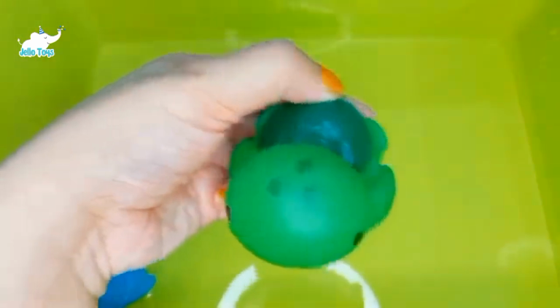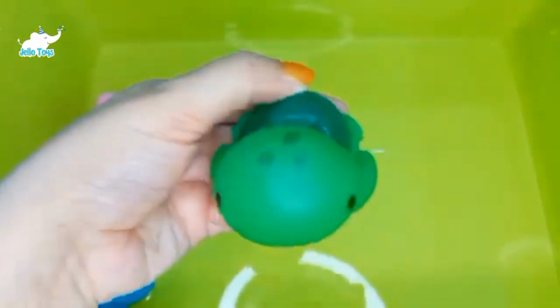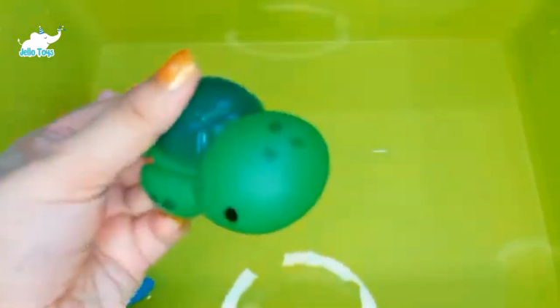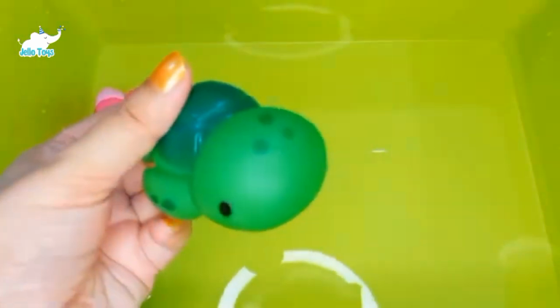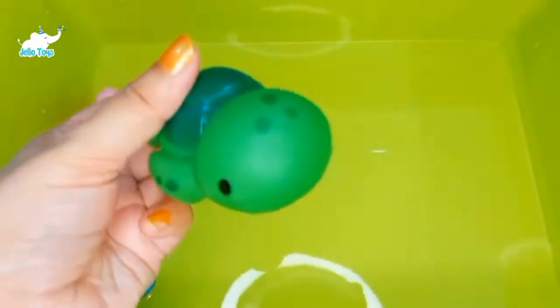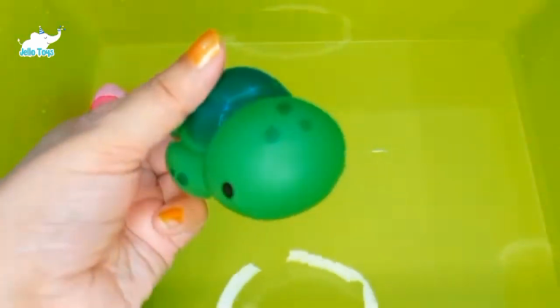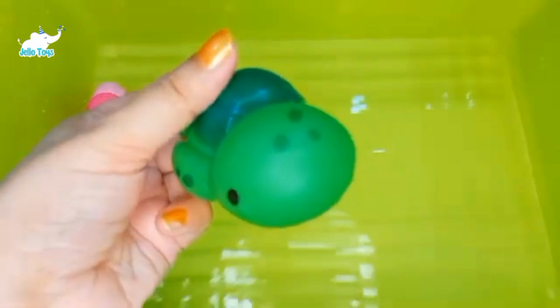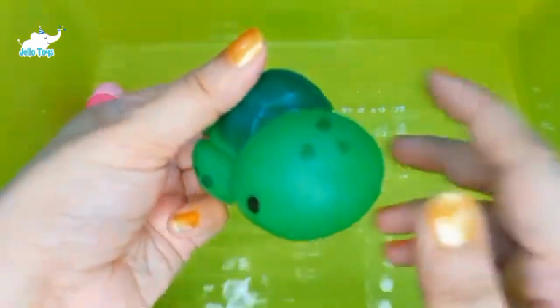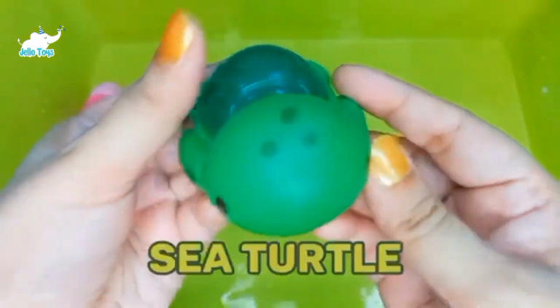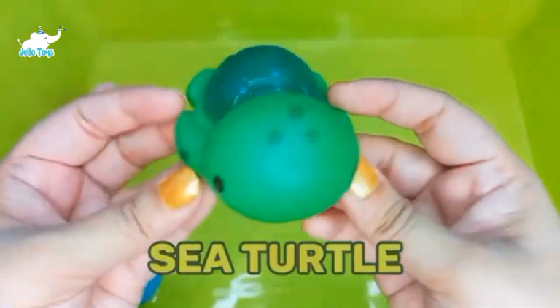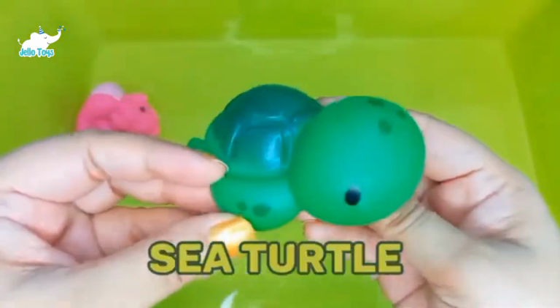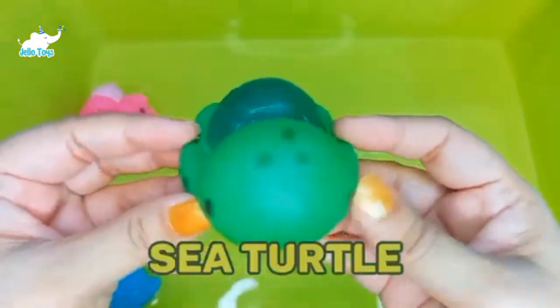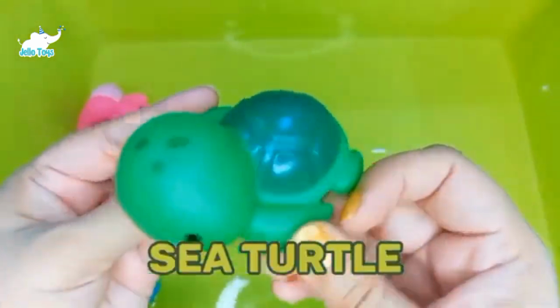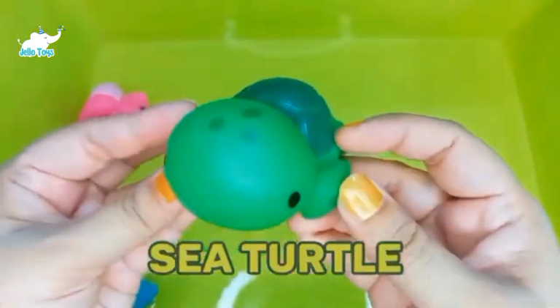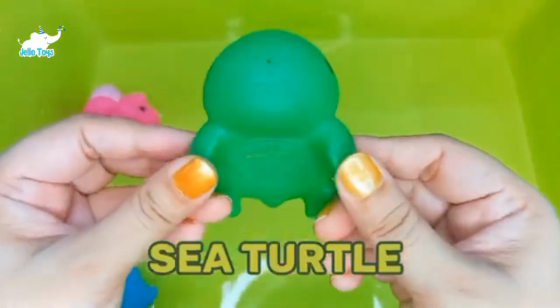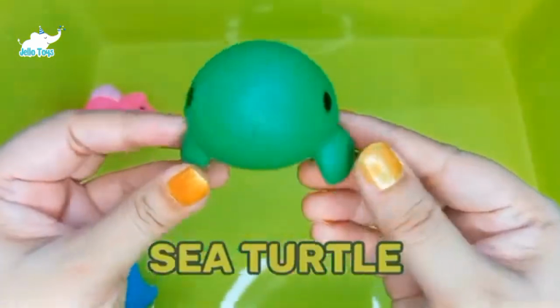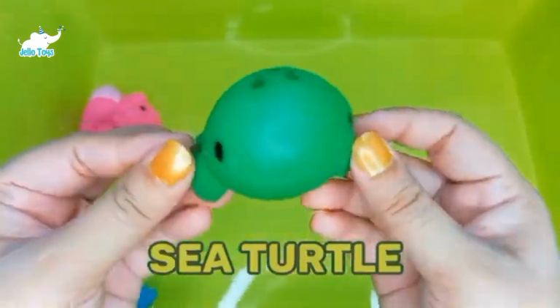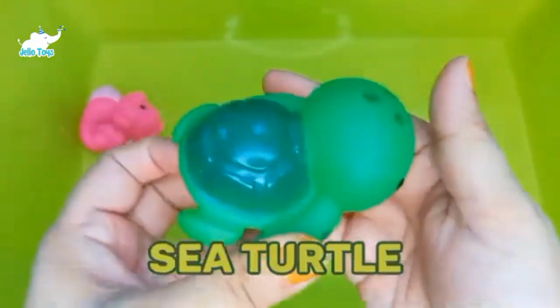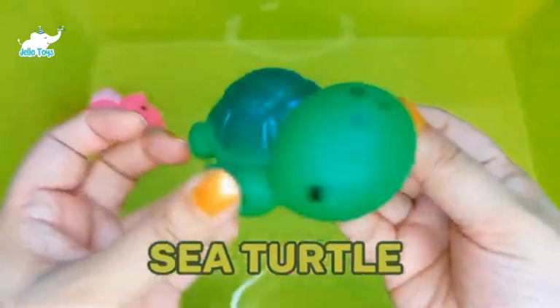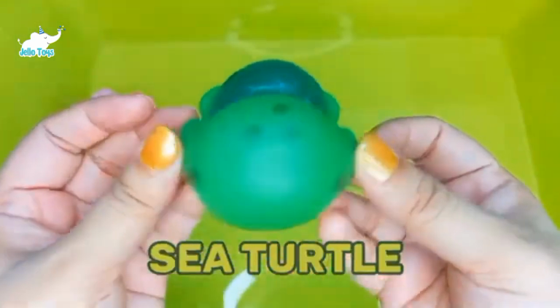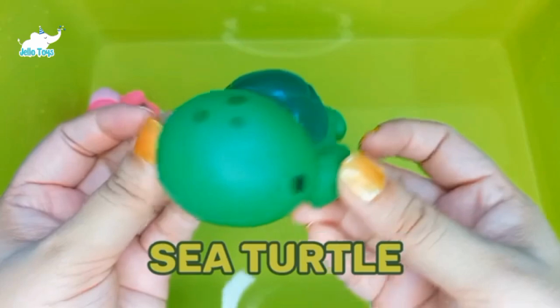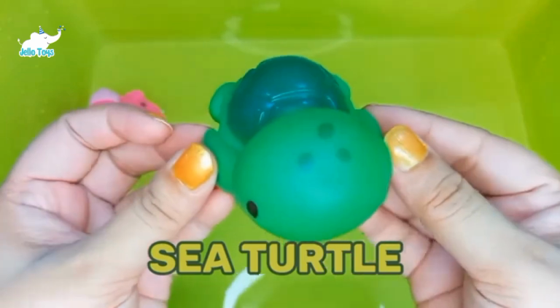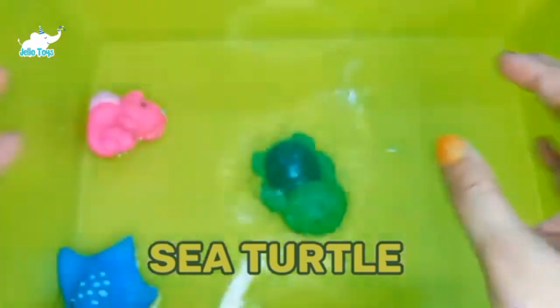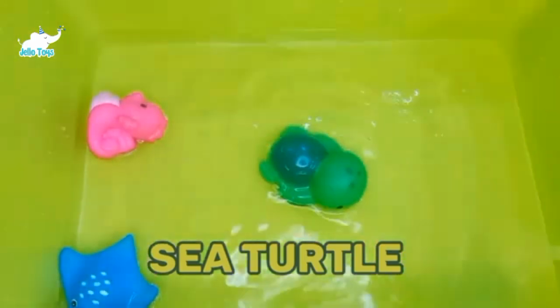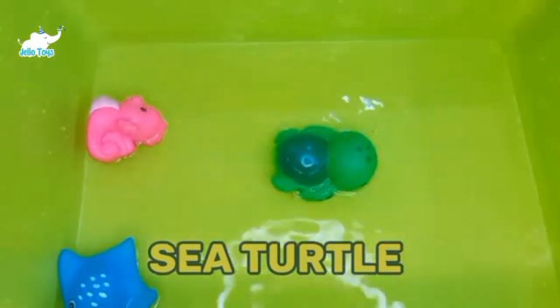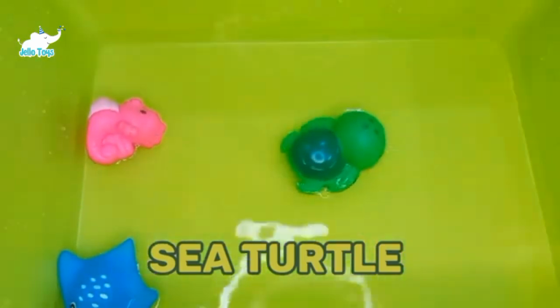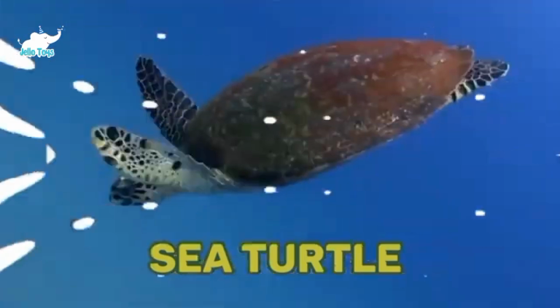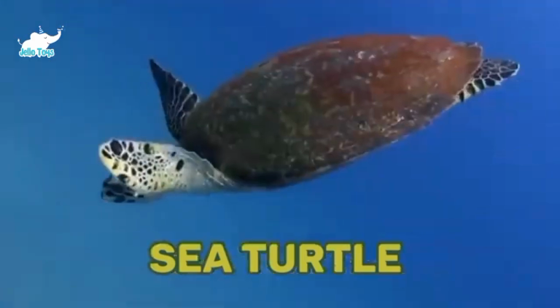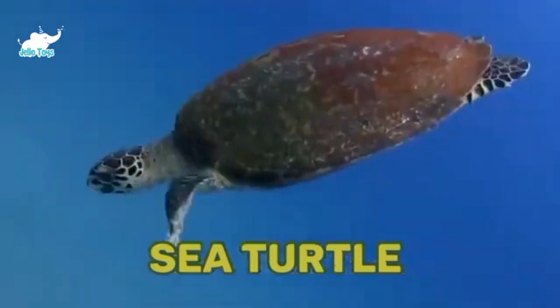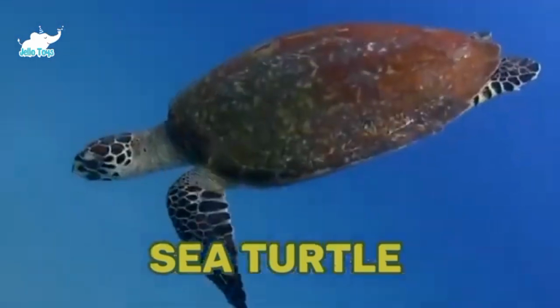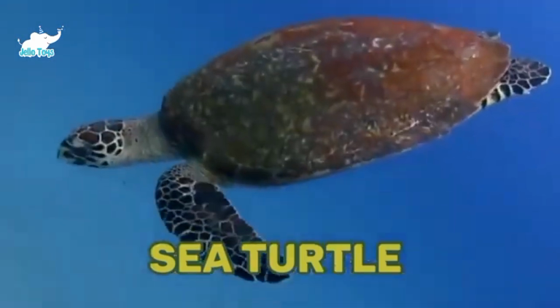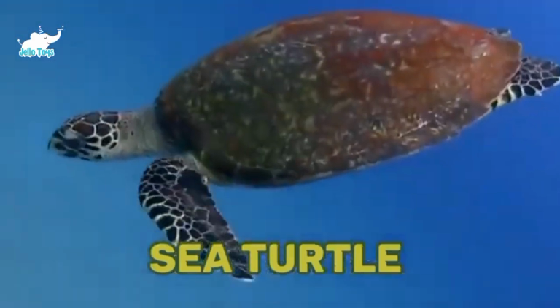Sea Turtles. Sea turtles have shells which are made up of 50 bones fused together, so they are literally bearing their bones on their outside. They also have light spongy bones that help them to float.